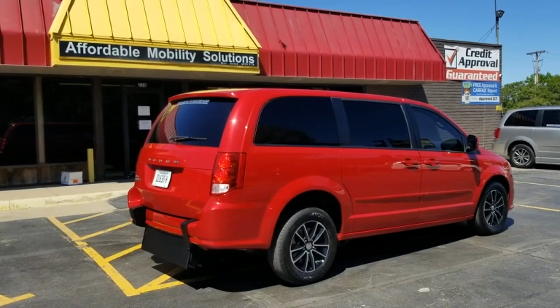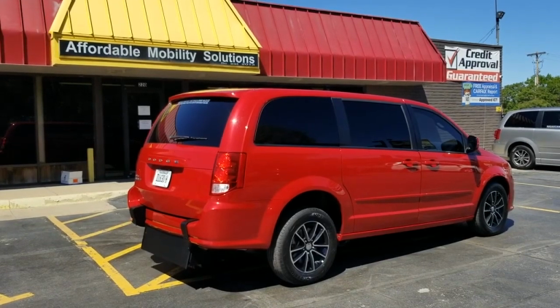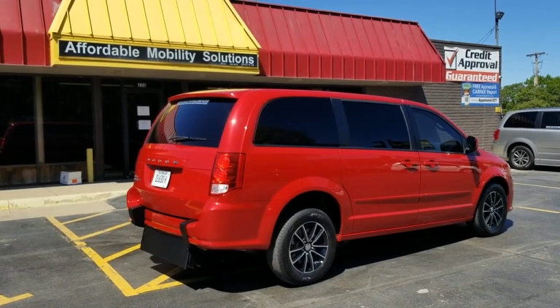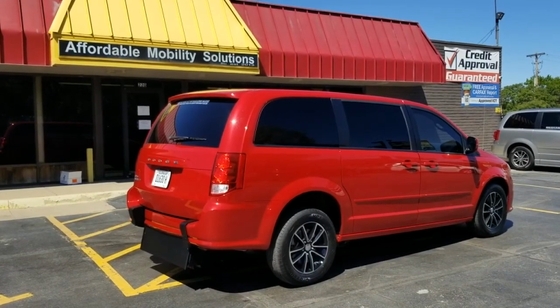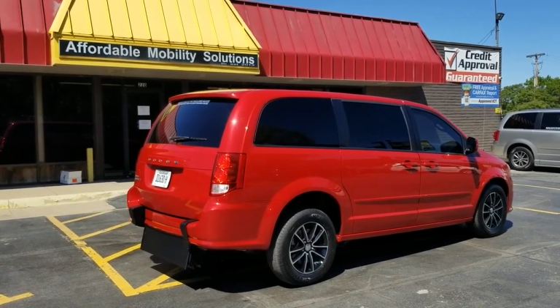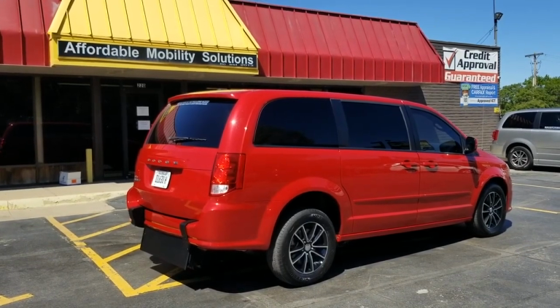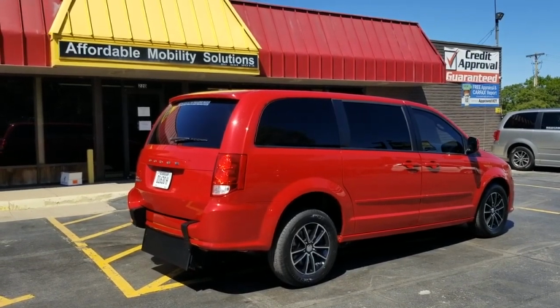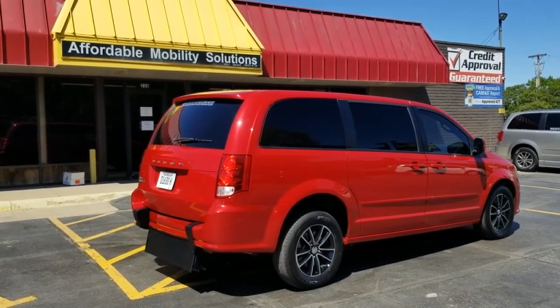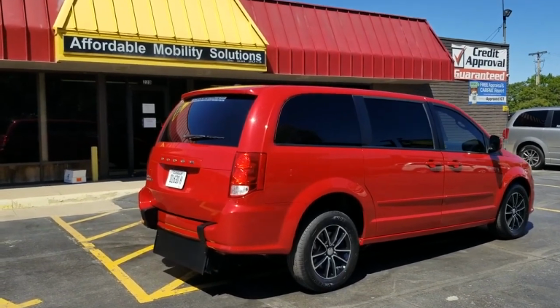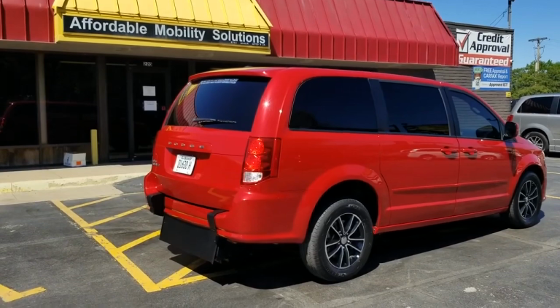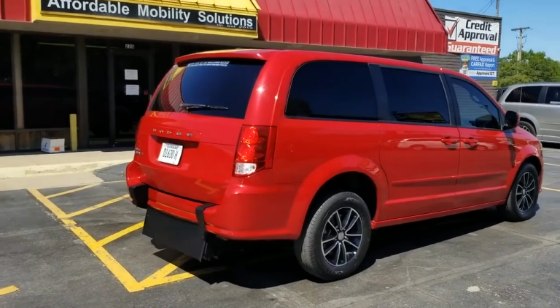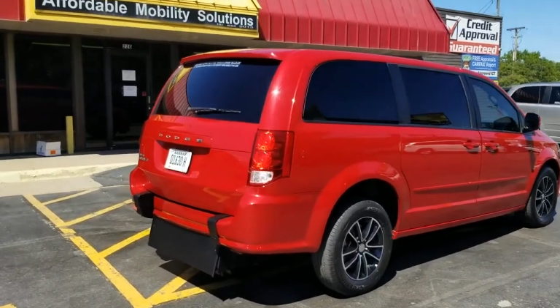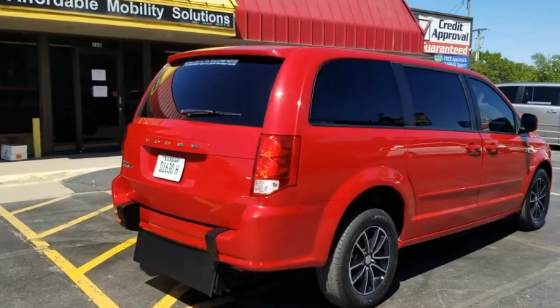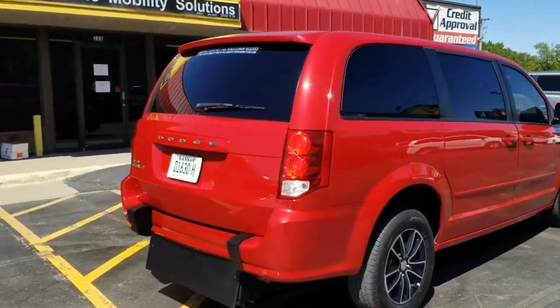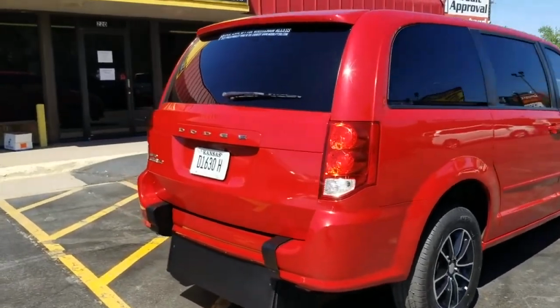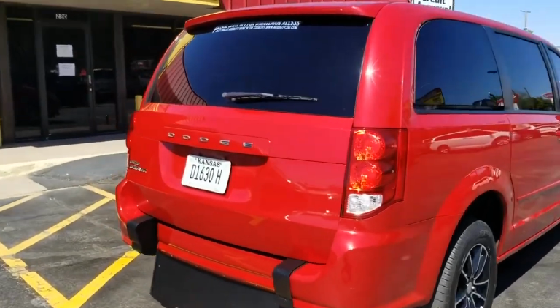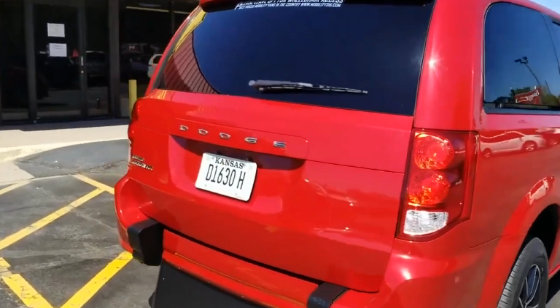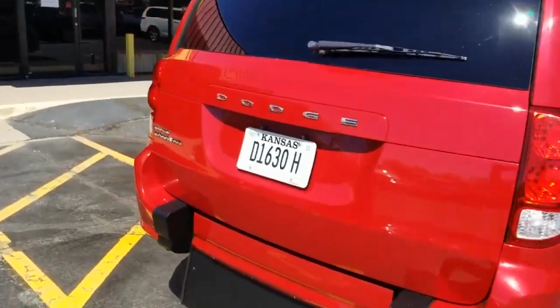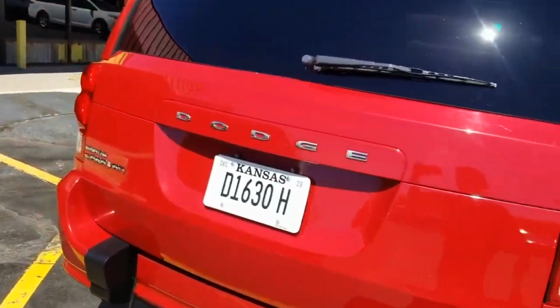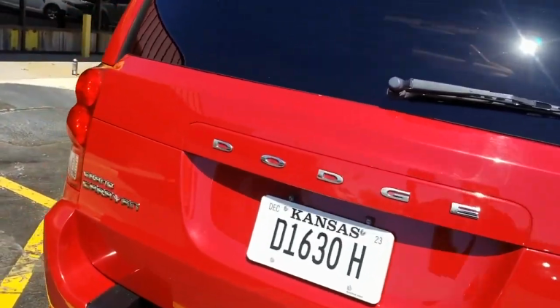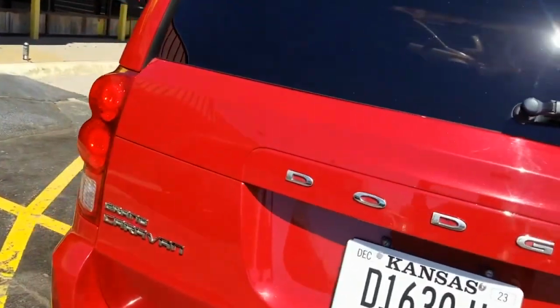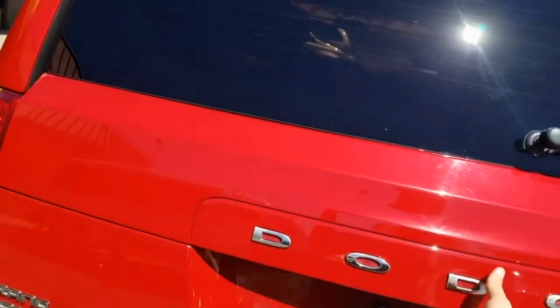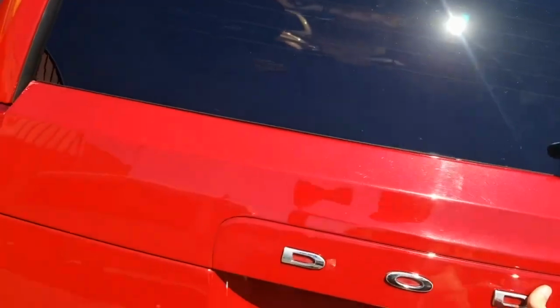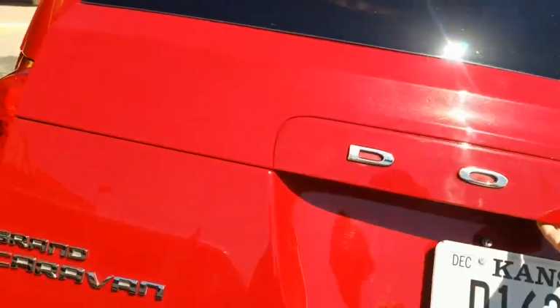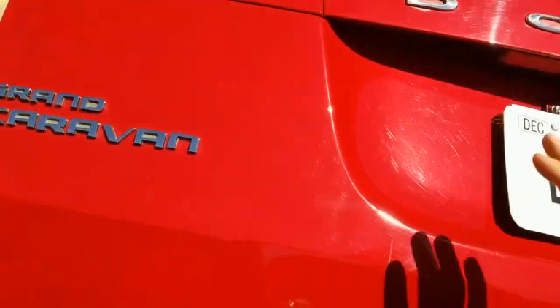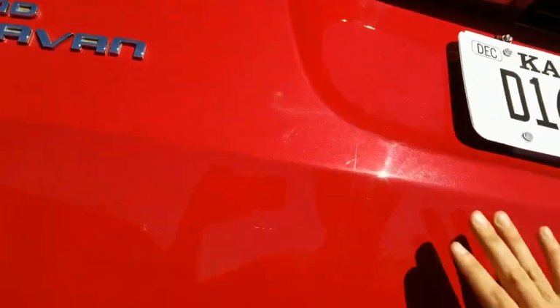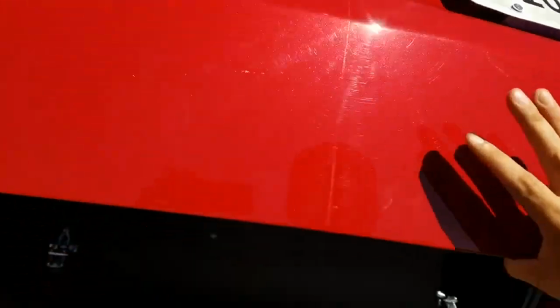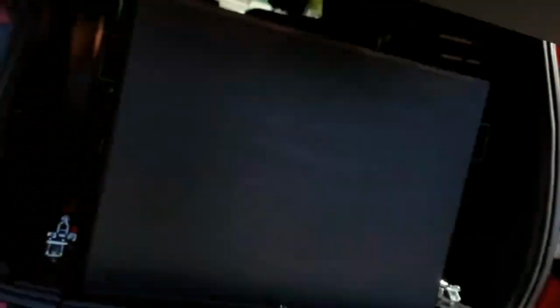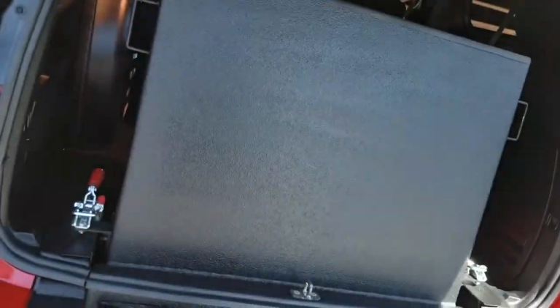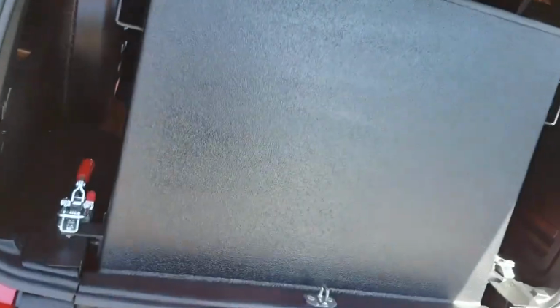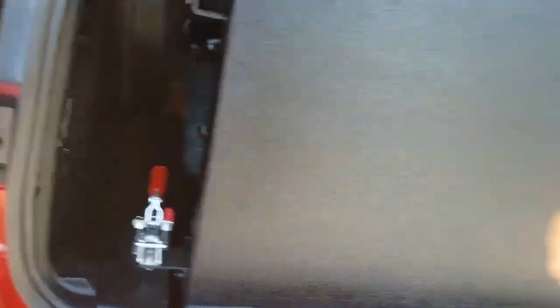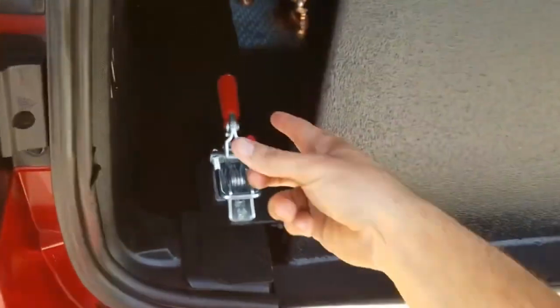Good afternoon, my name is Jeremiah with Affordable Mobility Solutions. Today I'm shooting a video of our 2016 Dodge Grand Caravan SE. This is a rear entry, brand new conversion, manual ramp and door — very easy to operate and low cost to maintain.